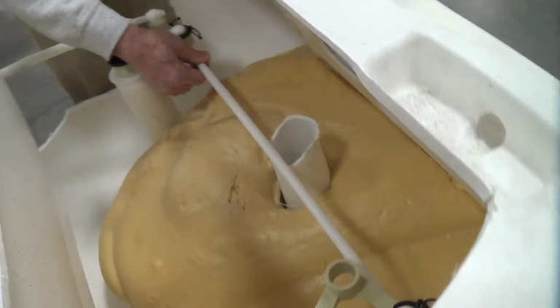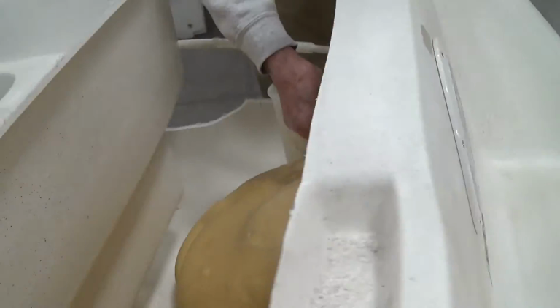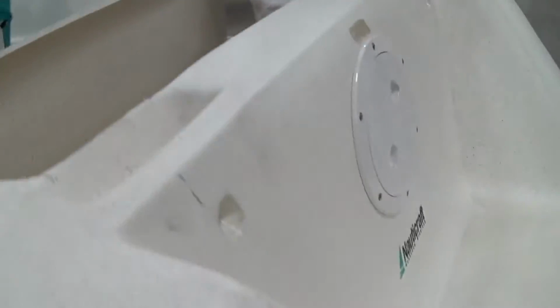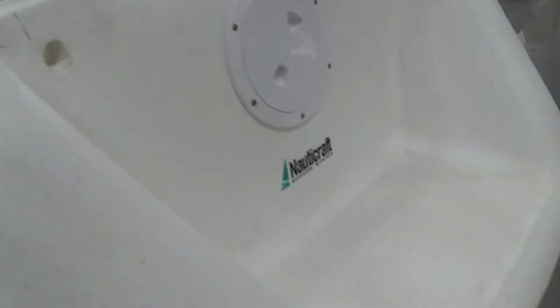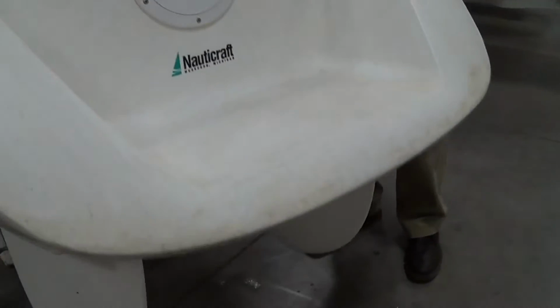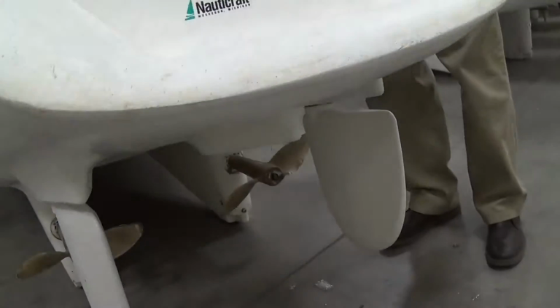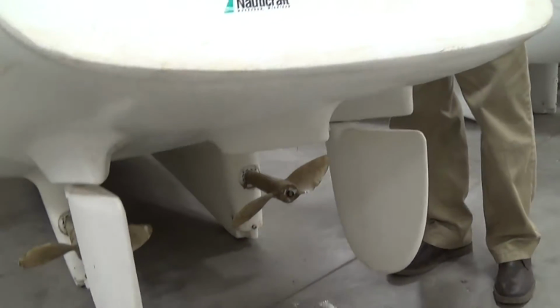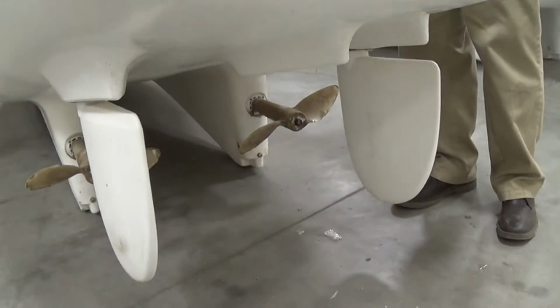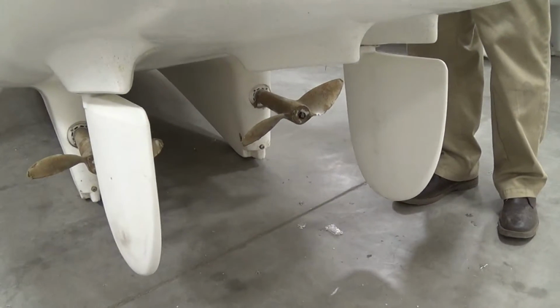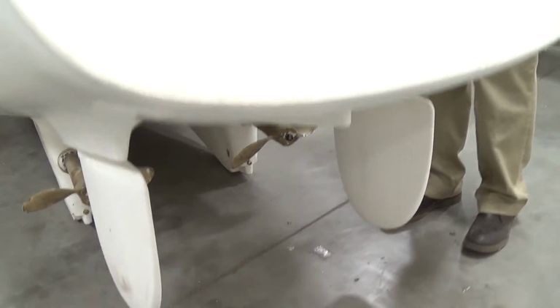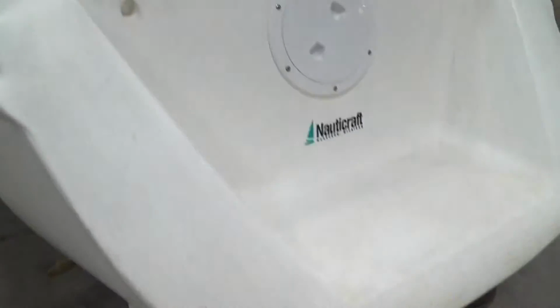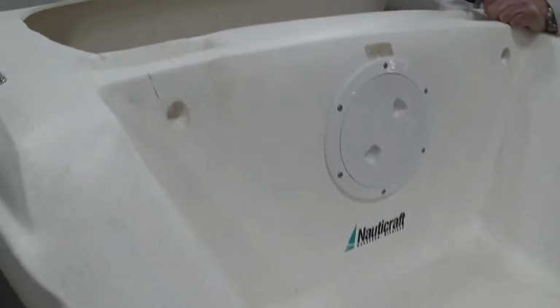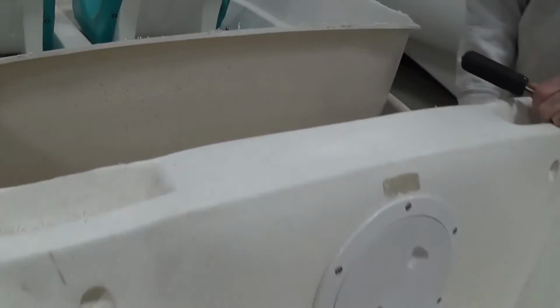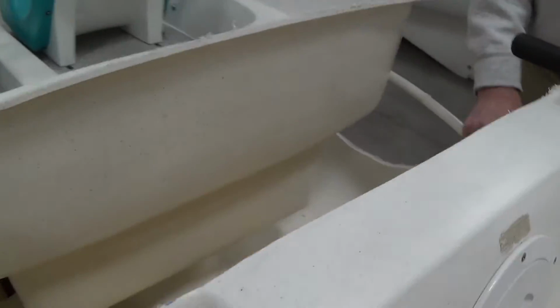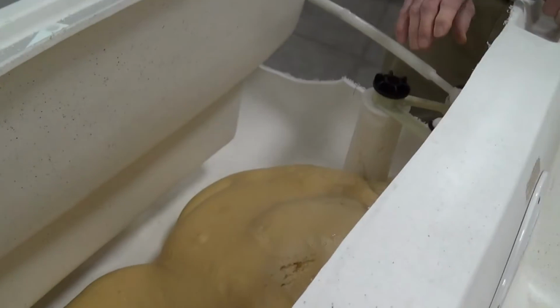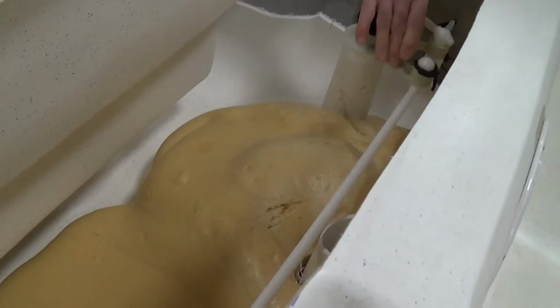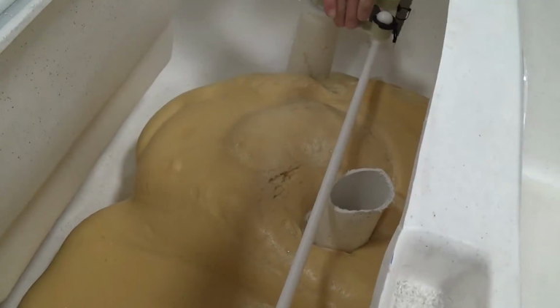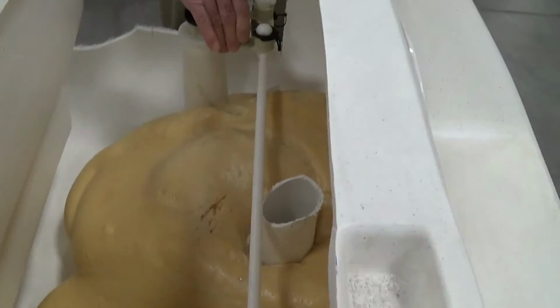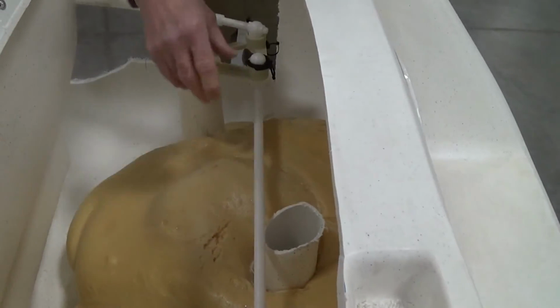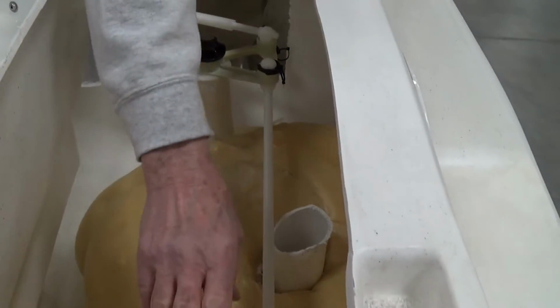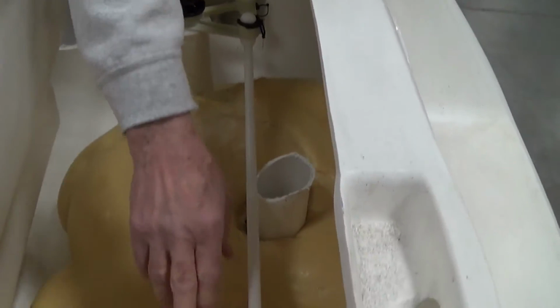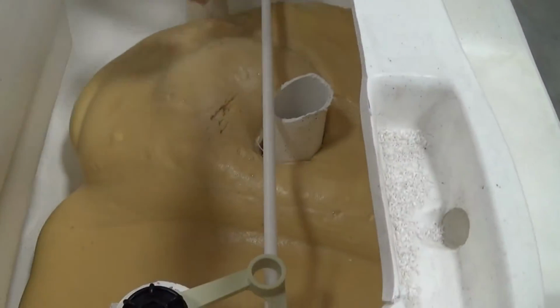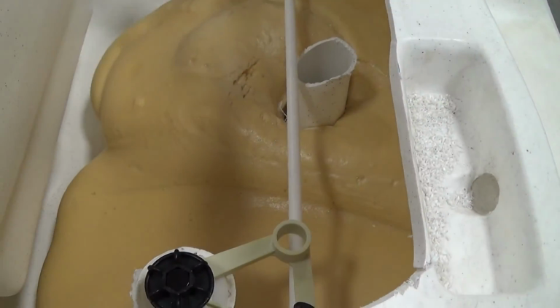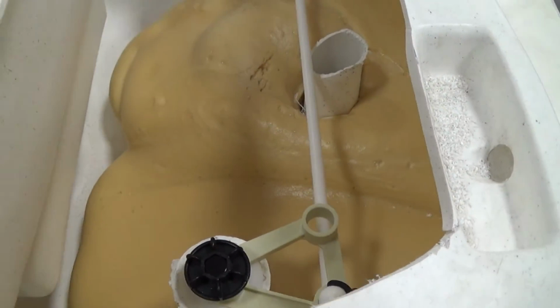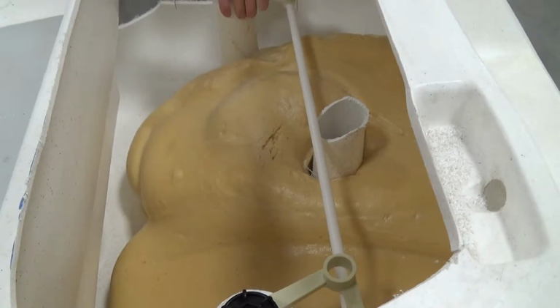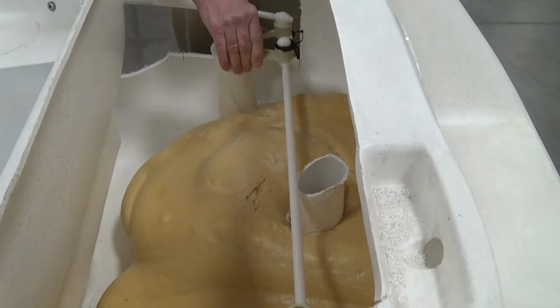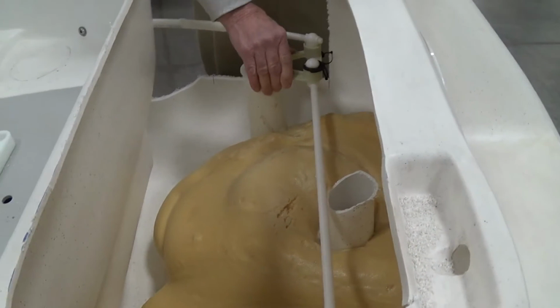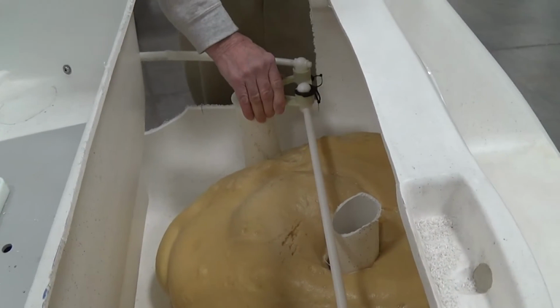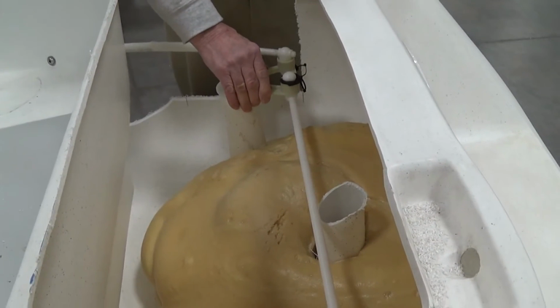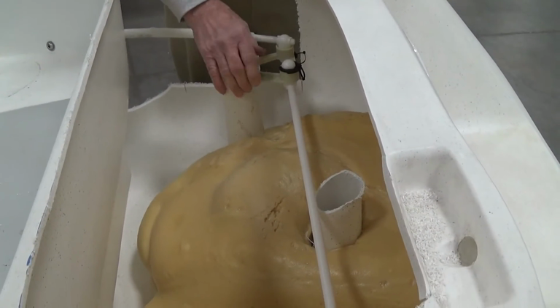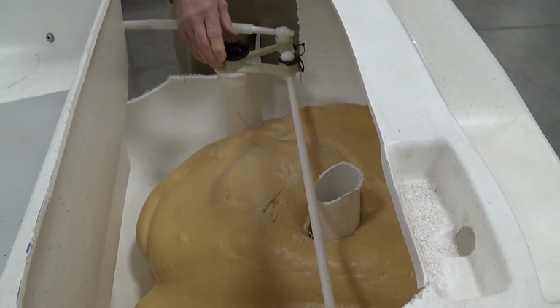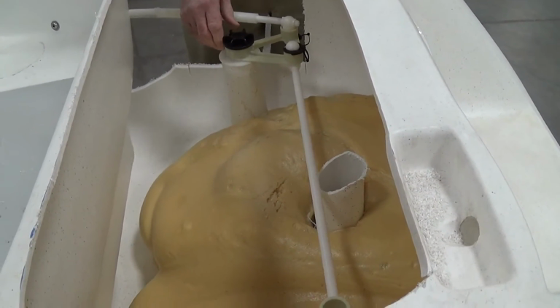They are interconnected with this cross rod that goes across here, and this is the delta. We have one on the top of each rudder here. We call it a delta or a steering yoke.